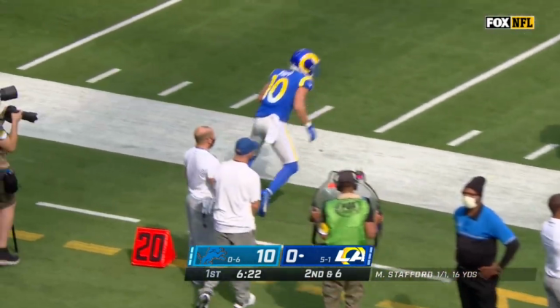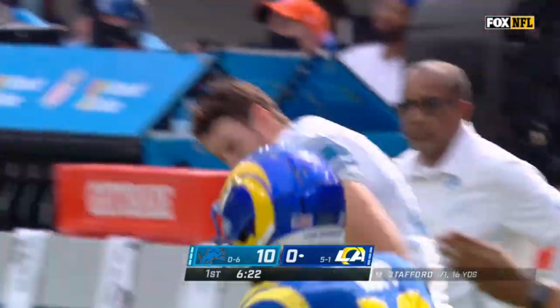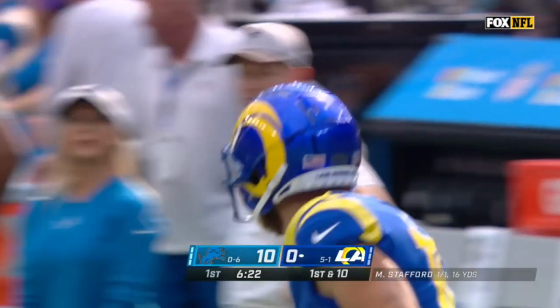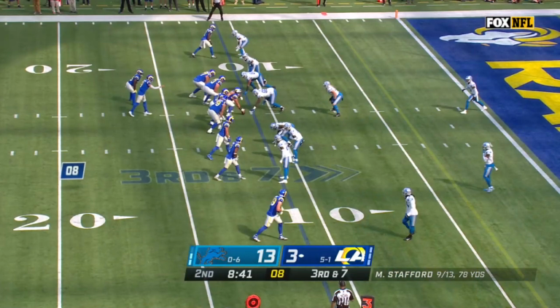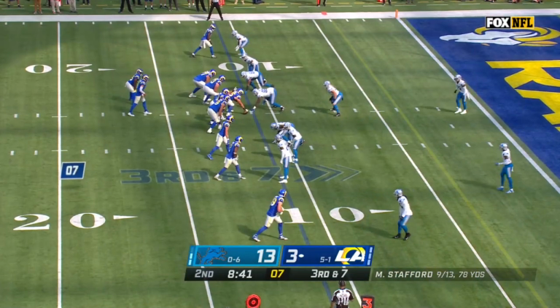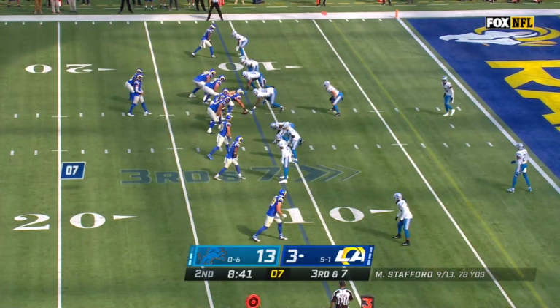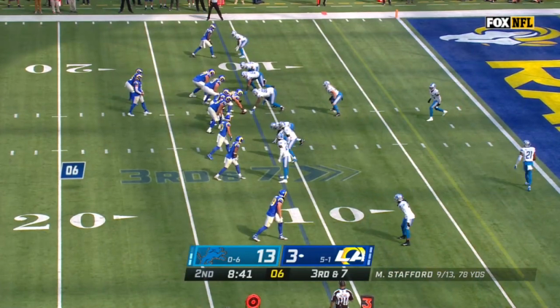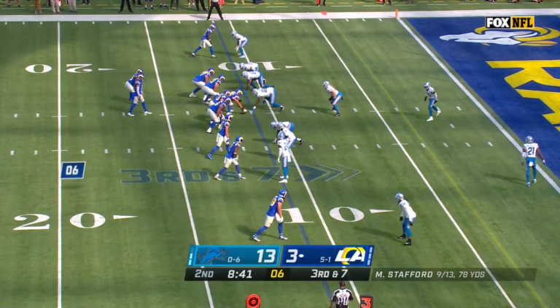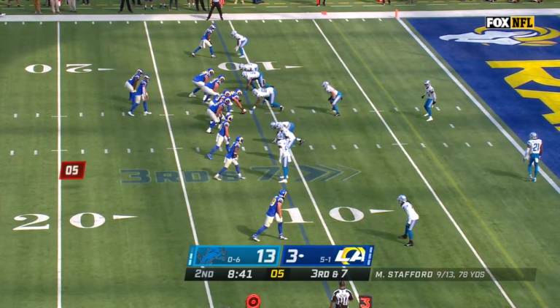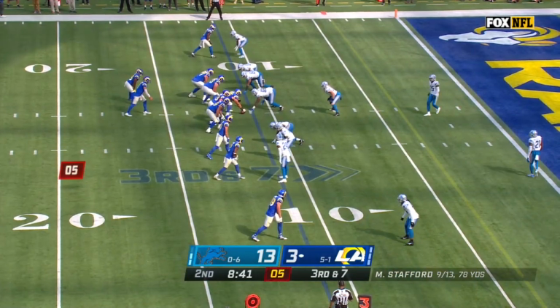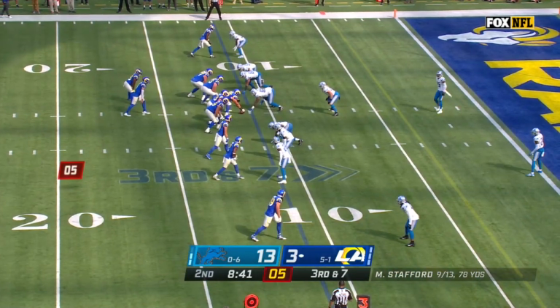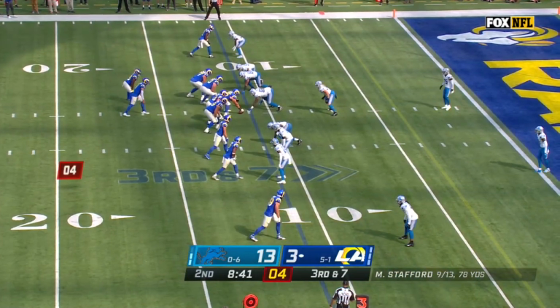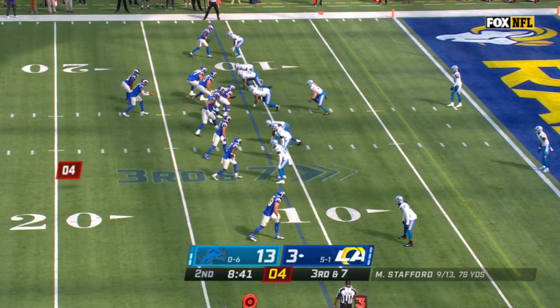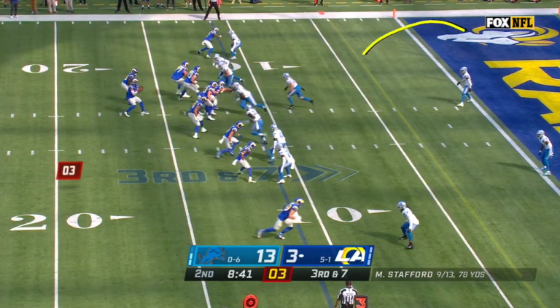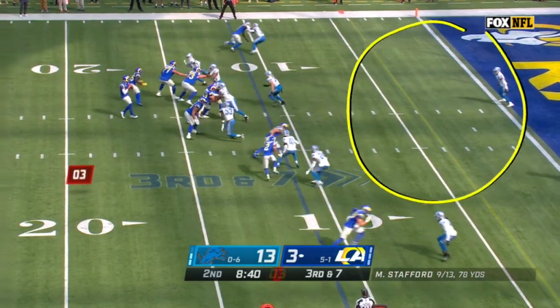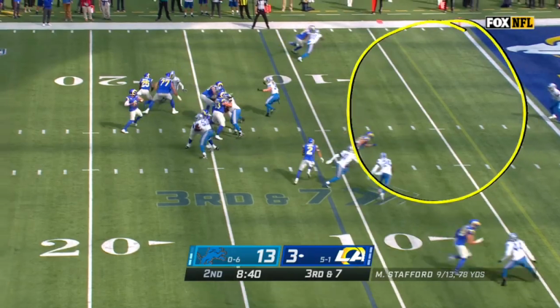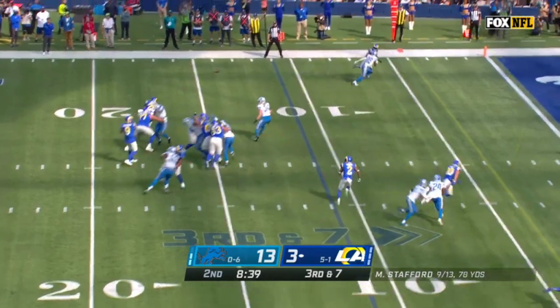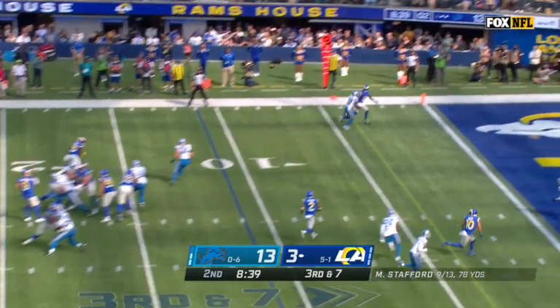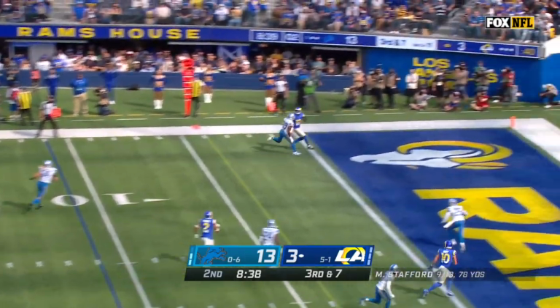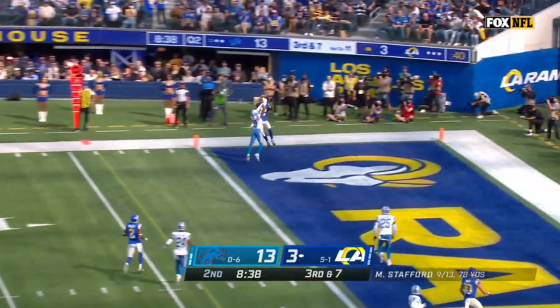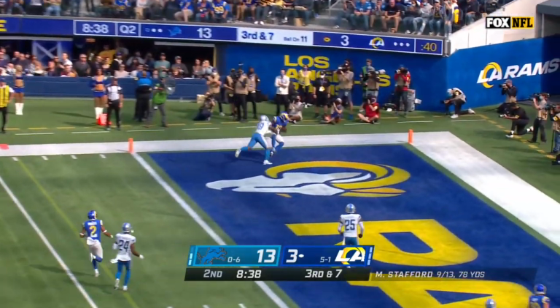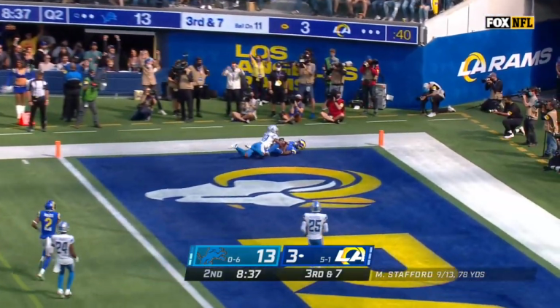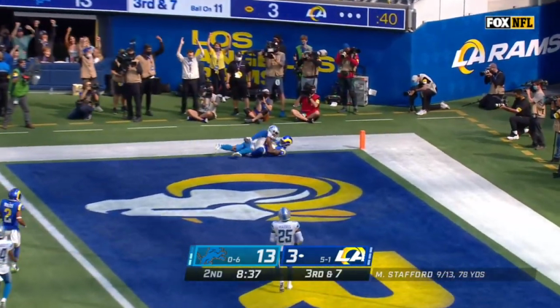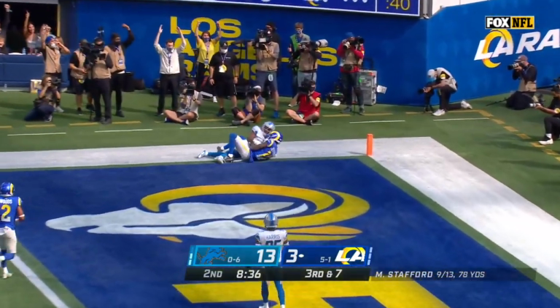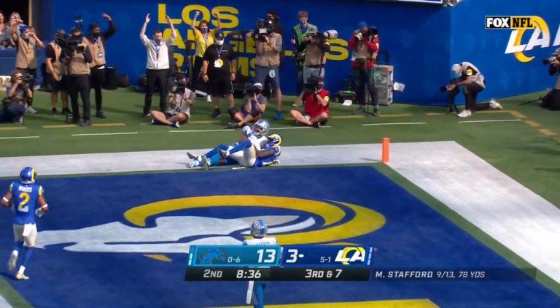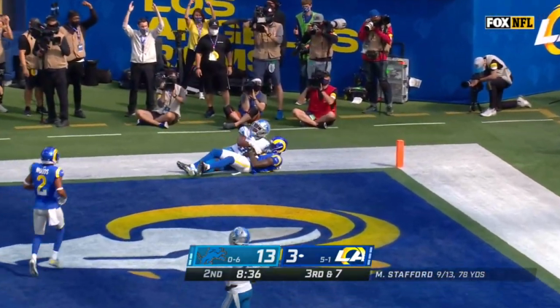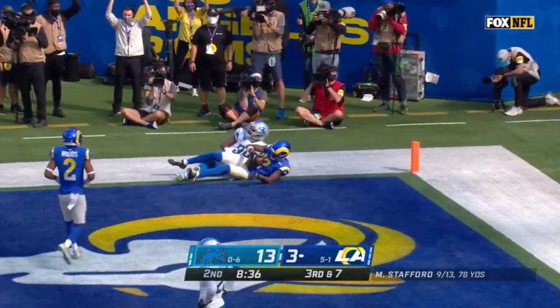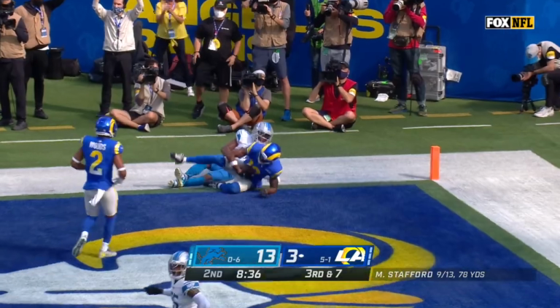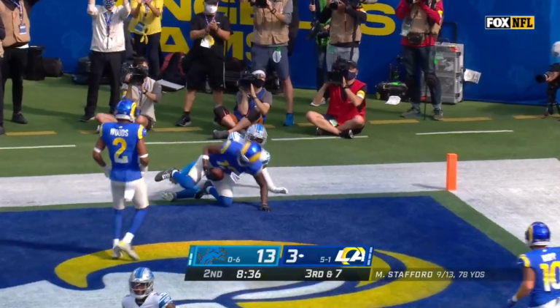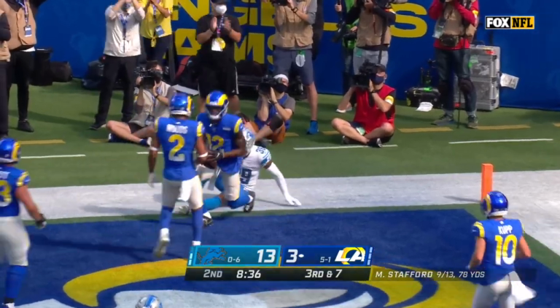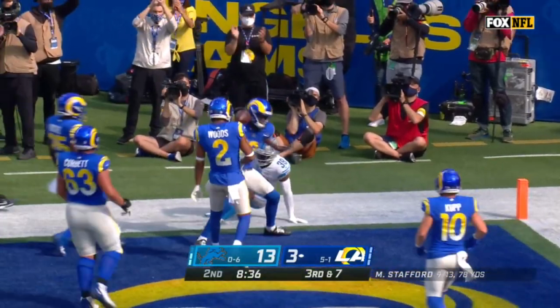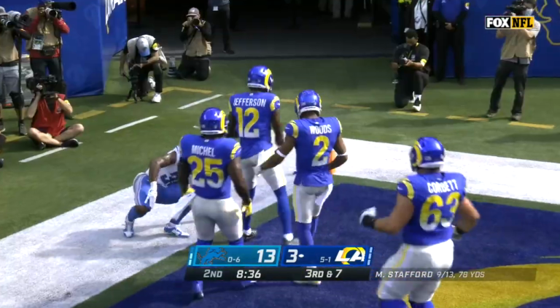Inside the Lions 30. When you're on the 10, 11 yard line like they are, there's just less space for these guys to cover in the back end. Stafford to the end zone — jump ball, it is caught. Van Jefferson with the touchdown.